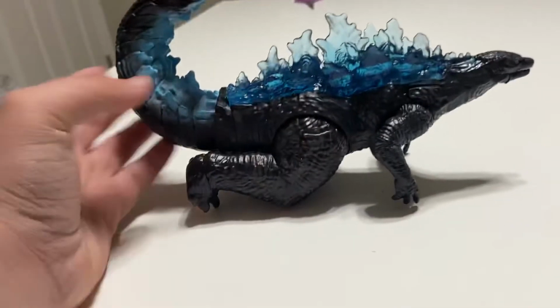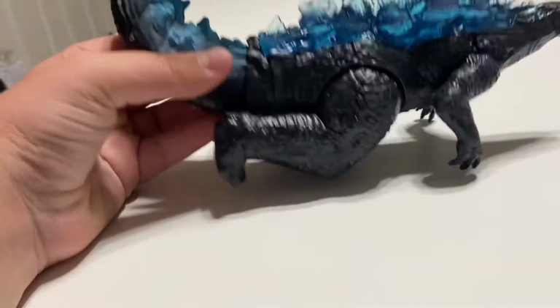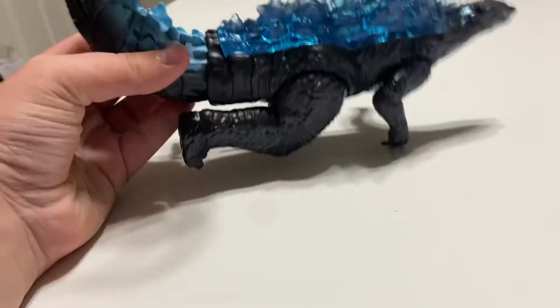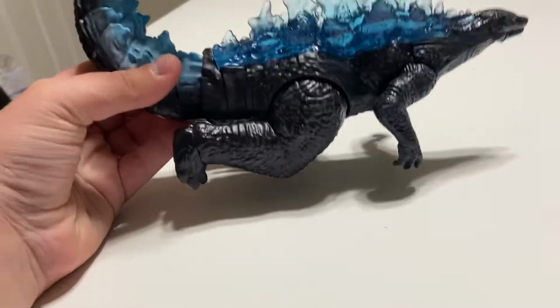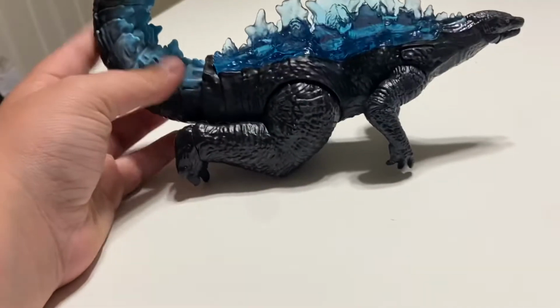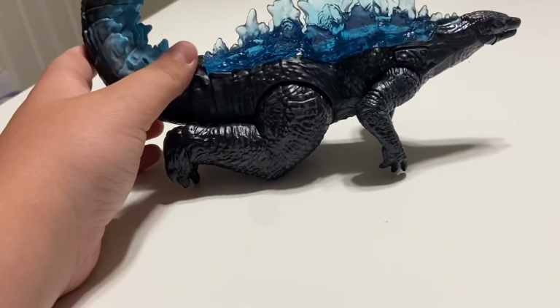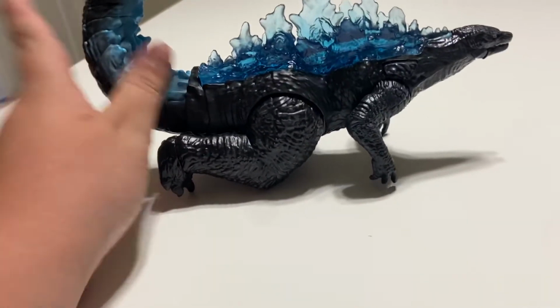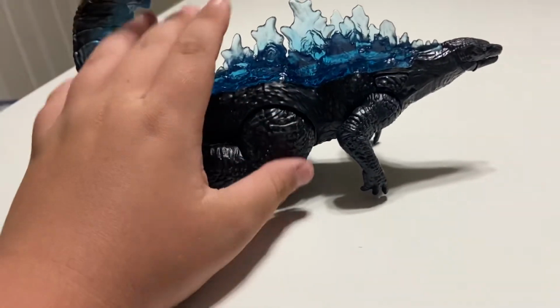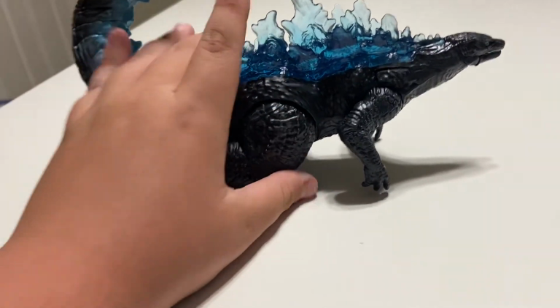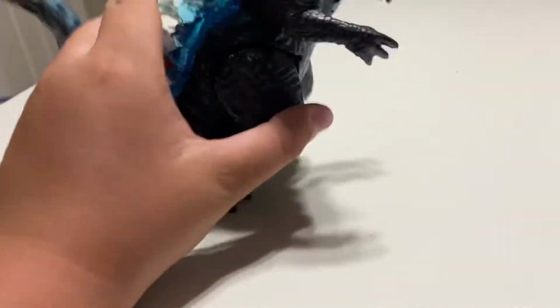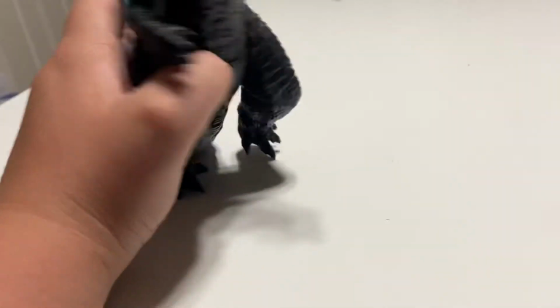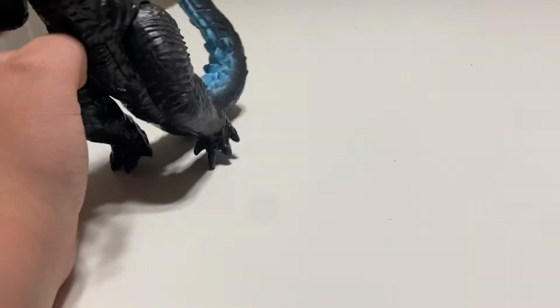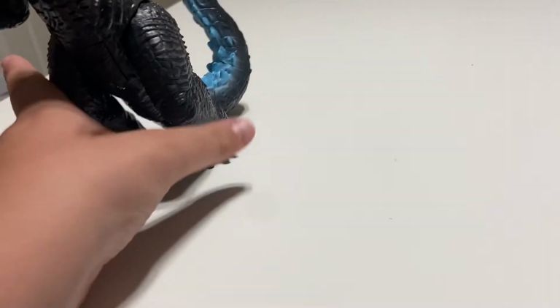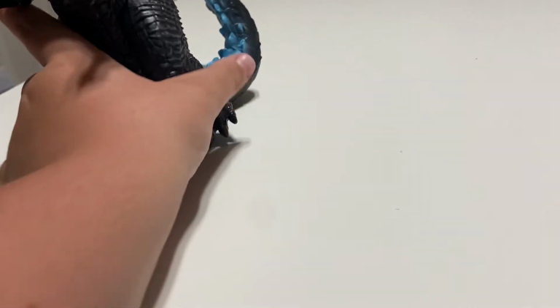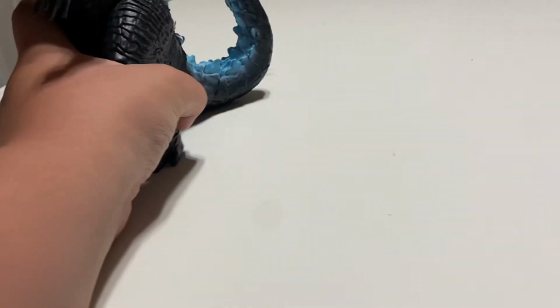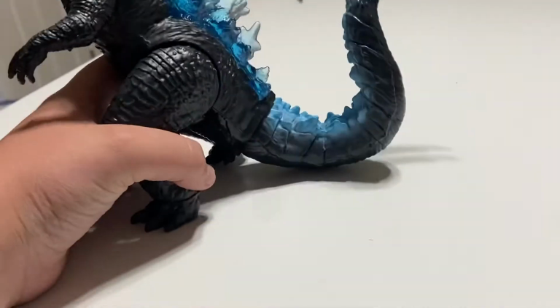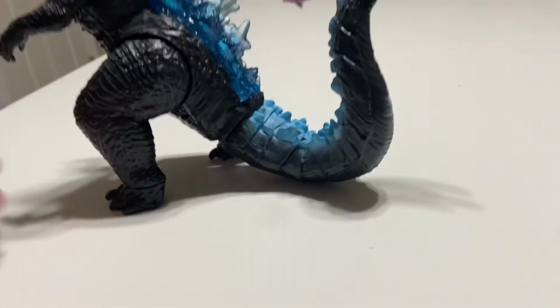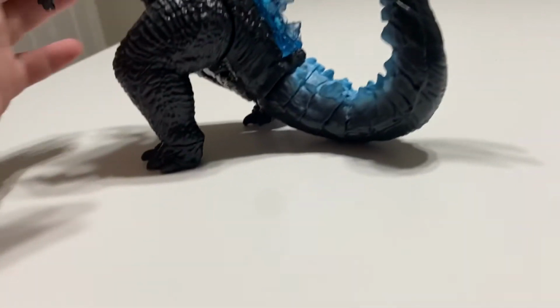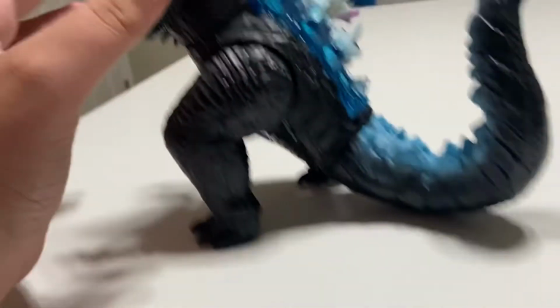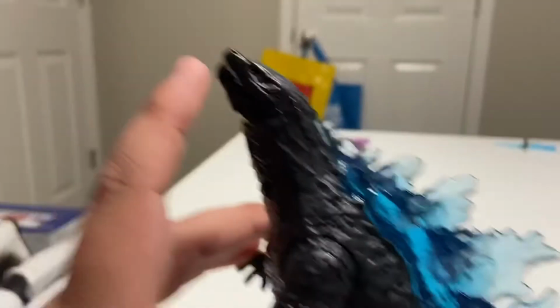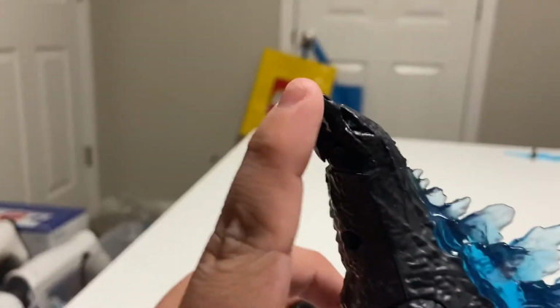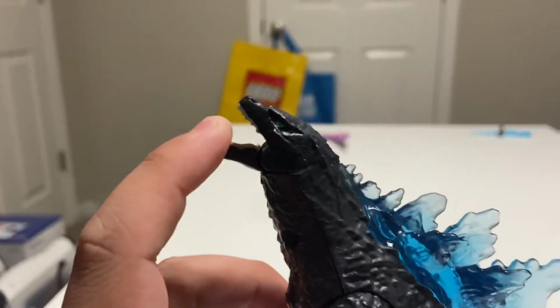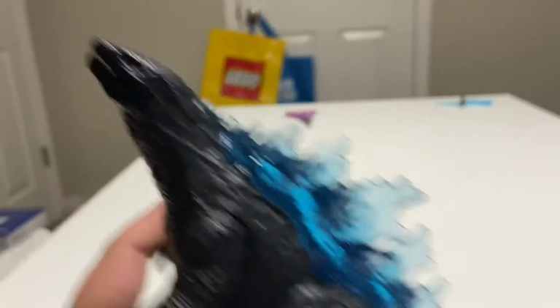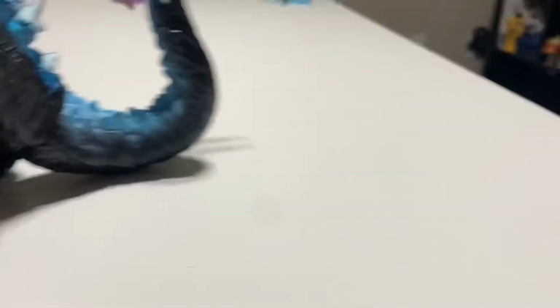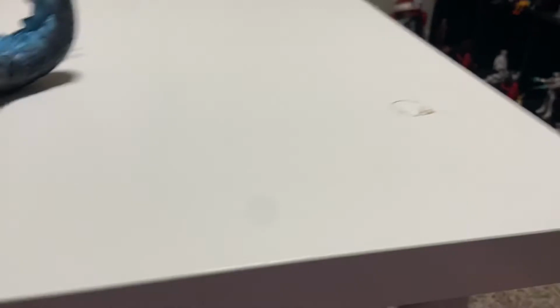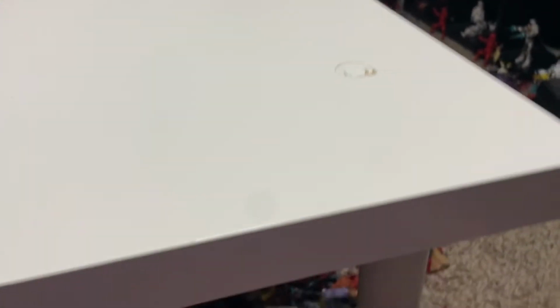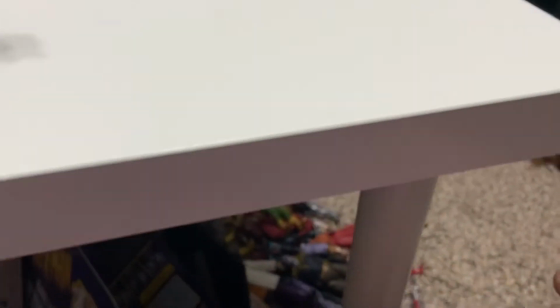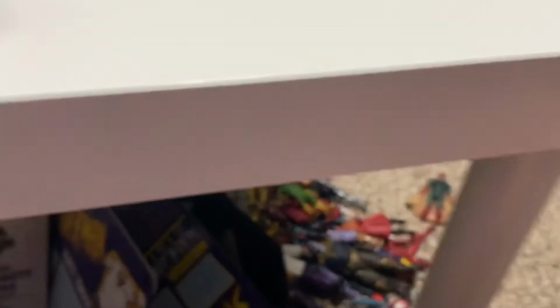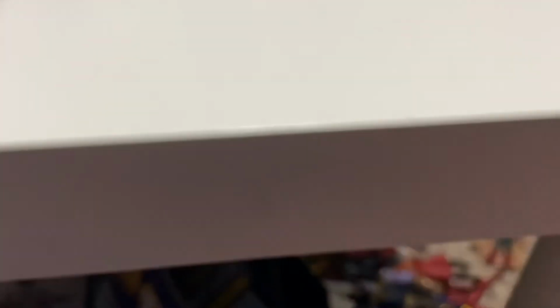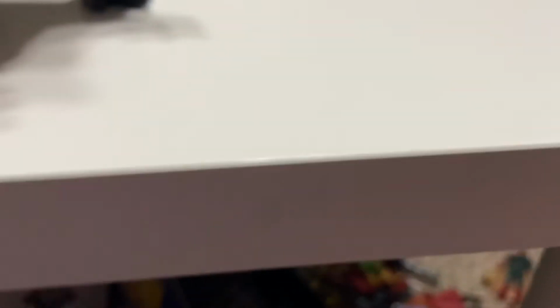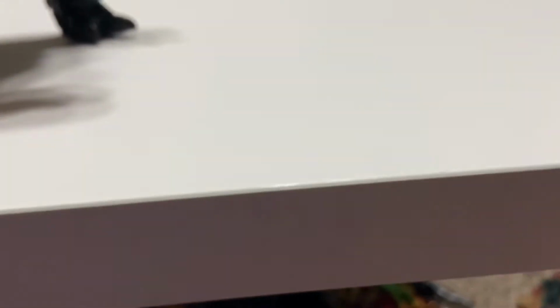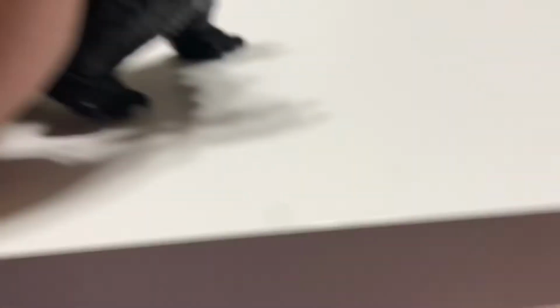I was originally just gonna have him in like a swimming pose, or doing that cool pose from King of the Monsters where he's just shooting atomic breath out of his mouth like that. My ugly hands are still here.